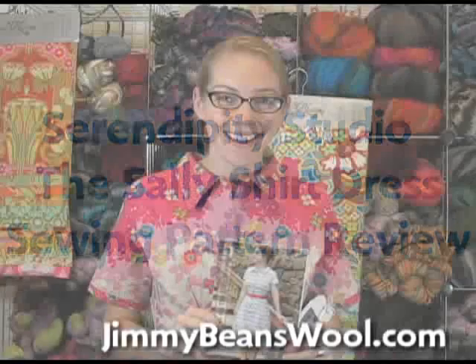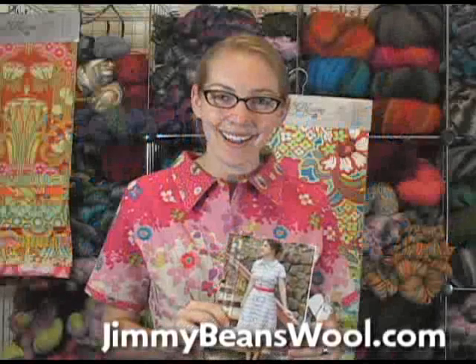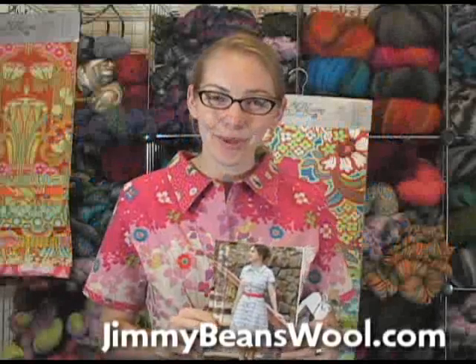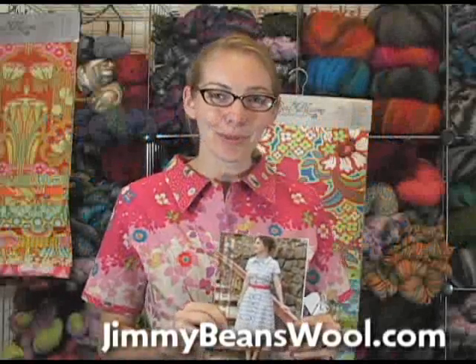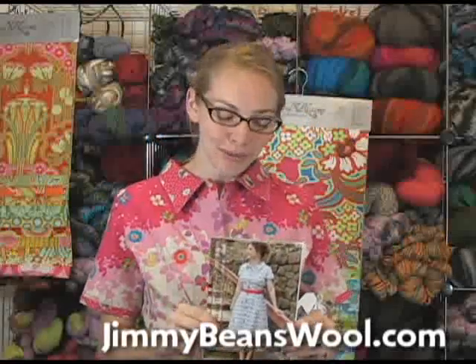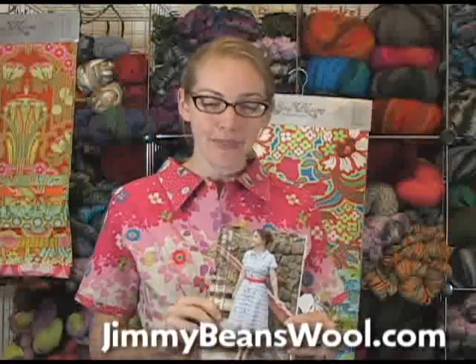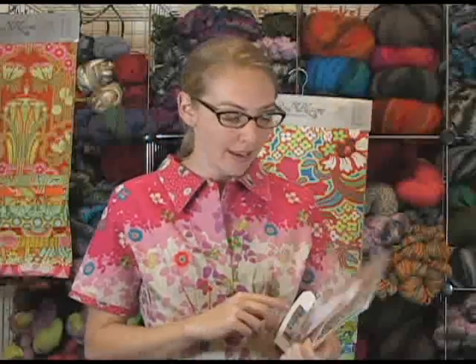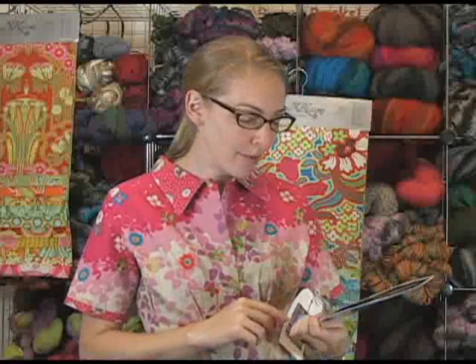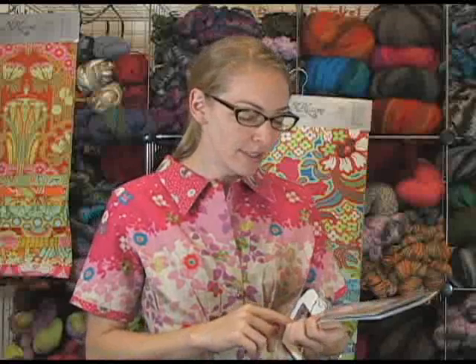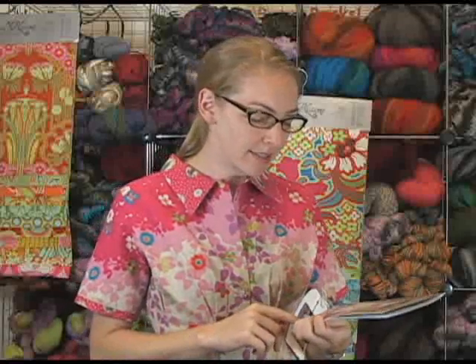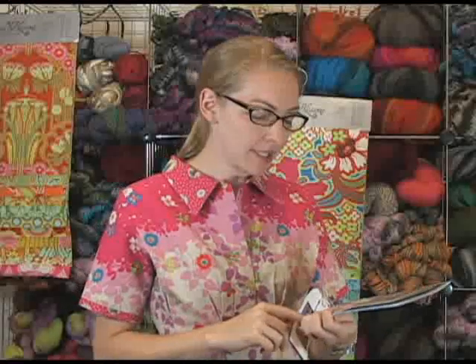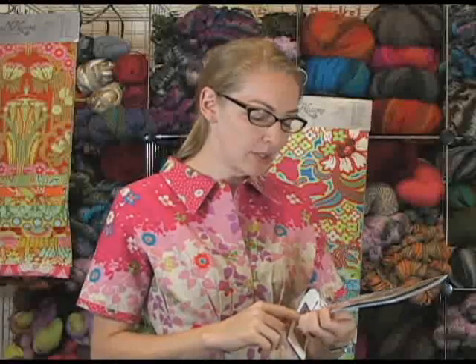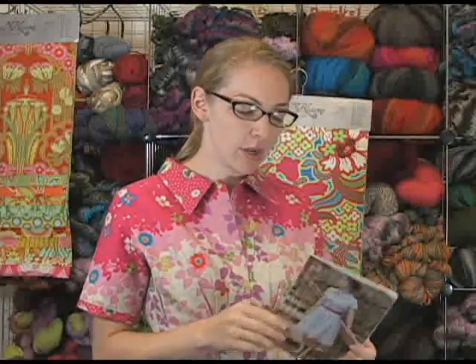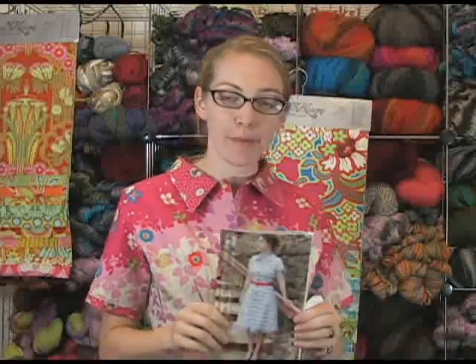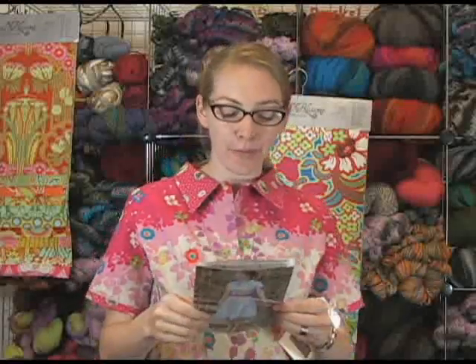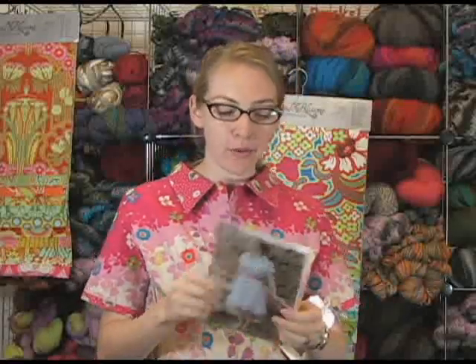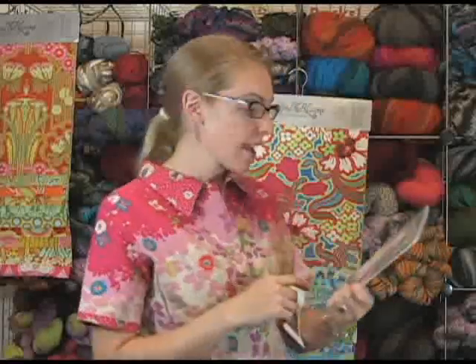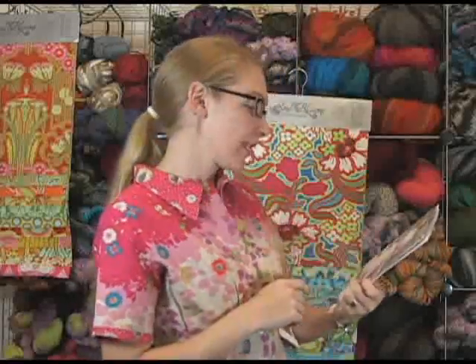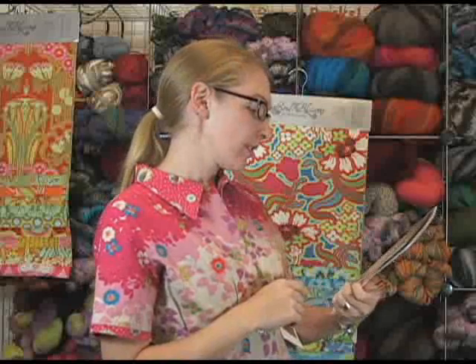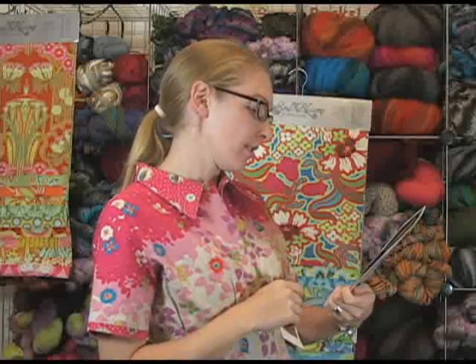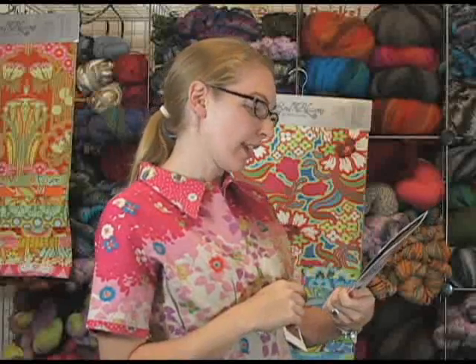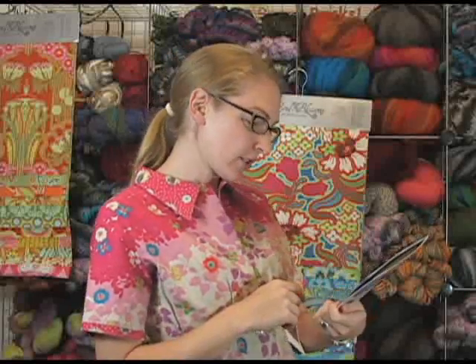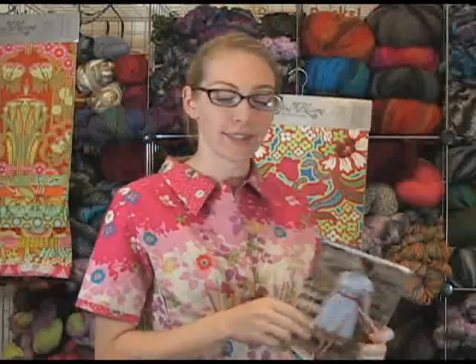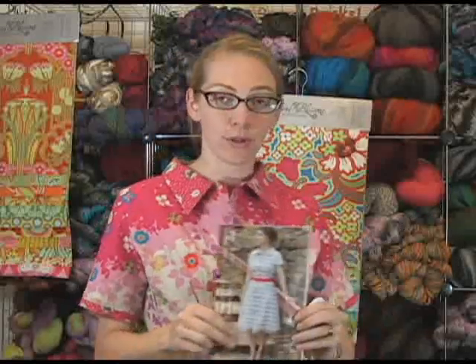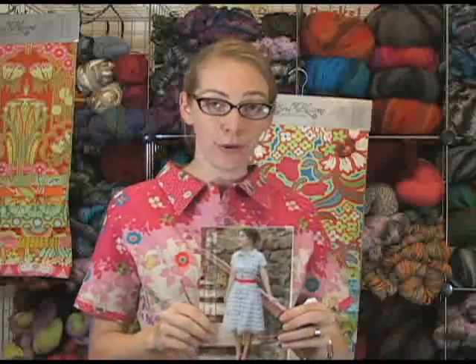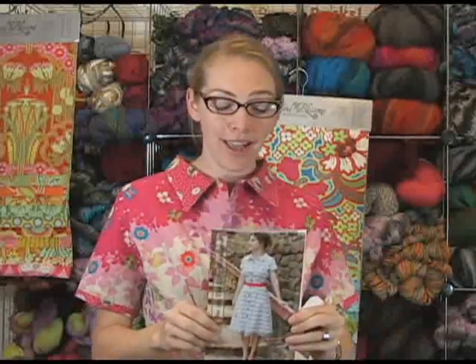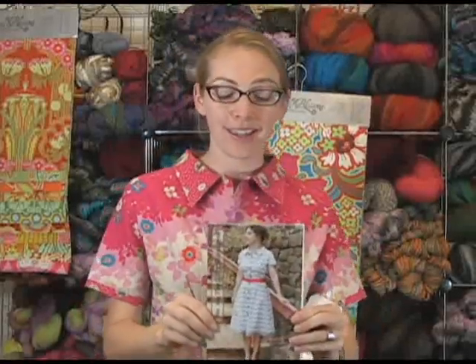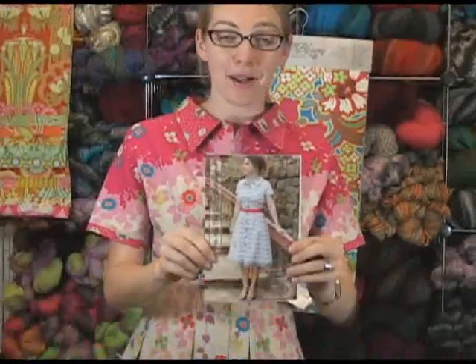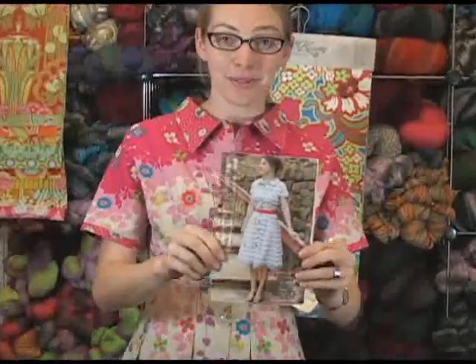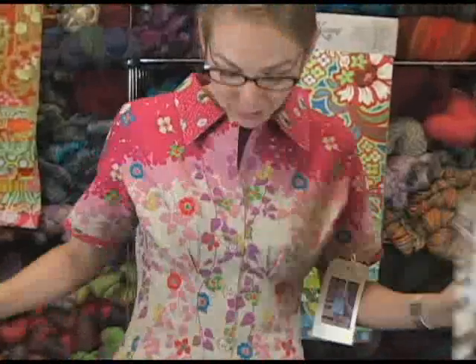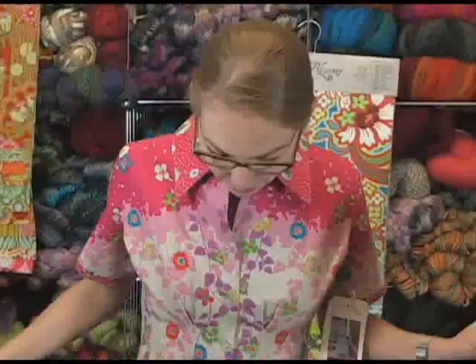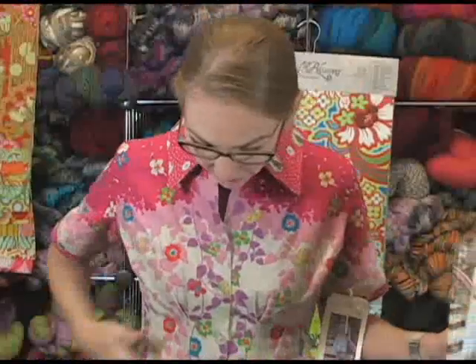Hi, I'm Gina Mae from Jimmy Bean's Wool and I am modeling today the Serendipity Studio pattern by Kay Witt. It is called the Sally Shirt Dress, it's number 124, and it is absolutely adorable. I absolutely love it.